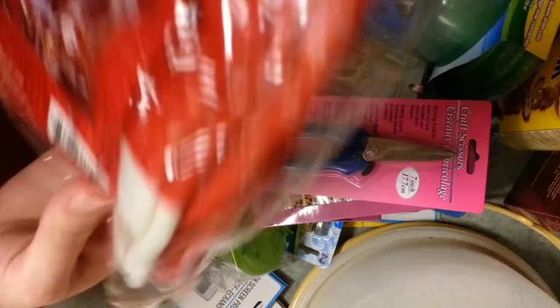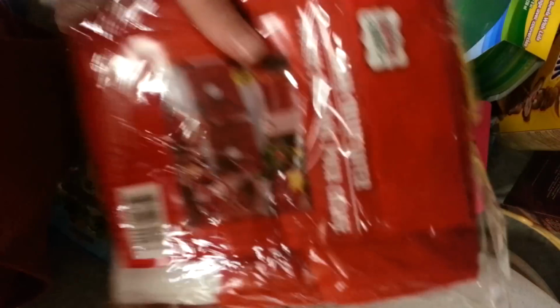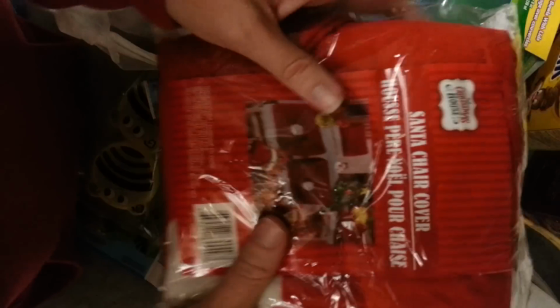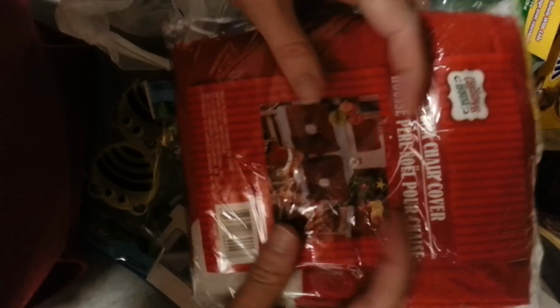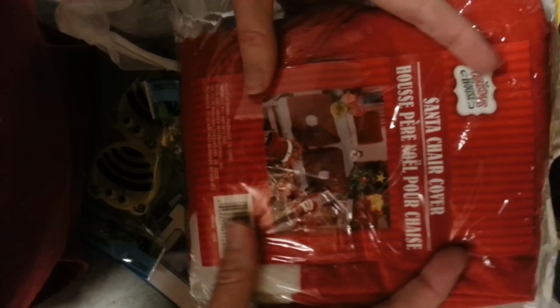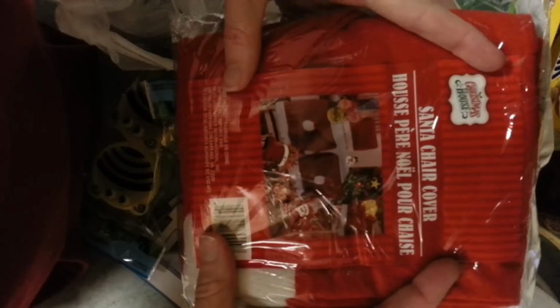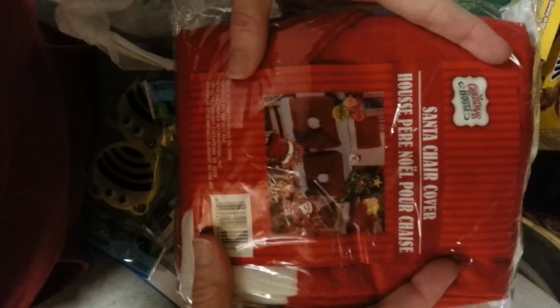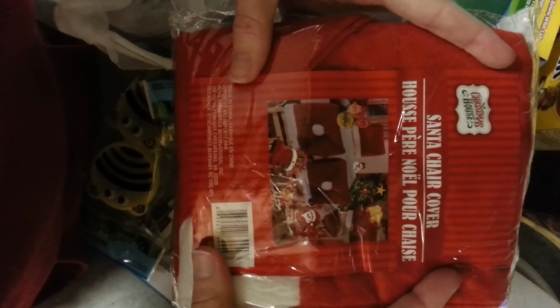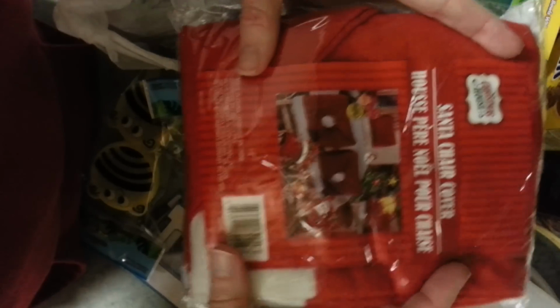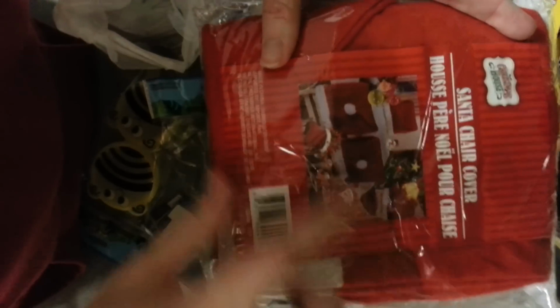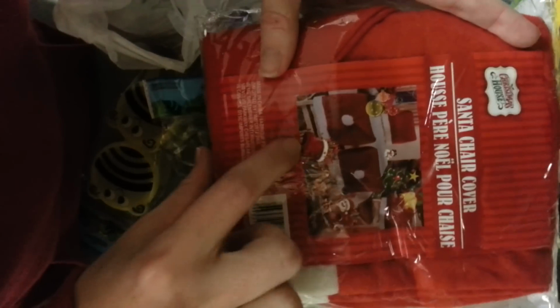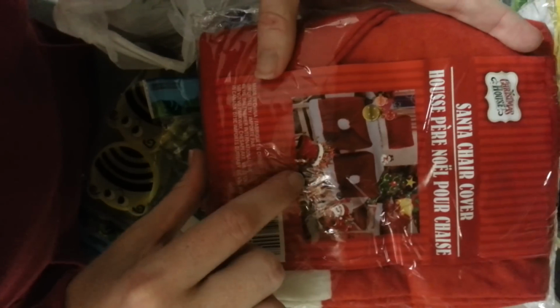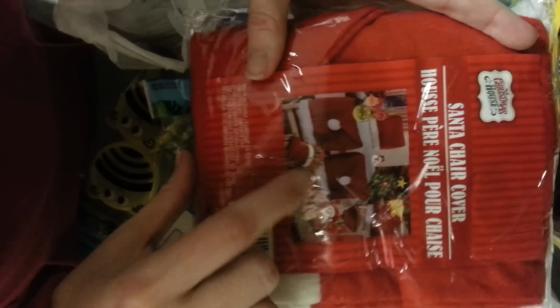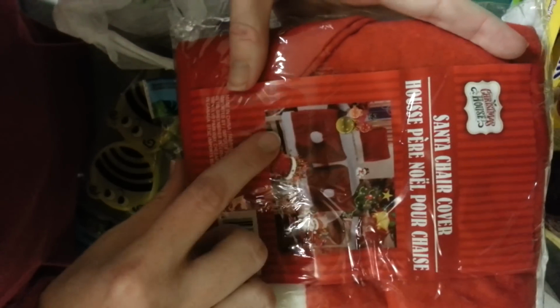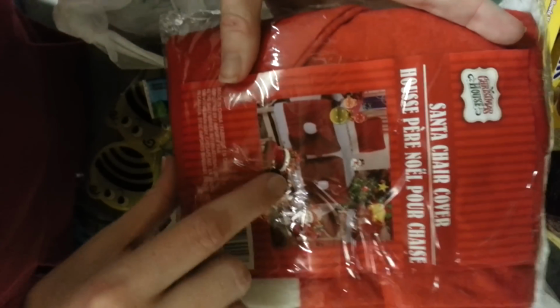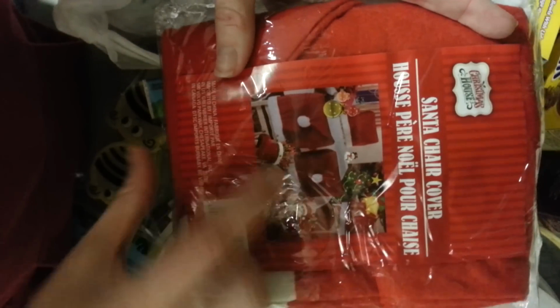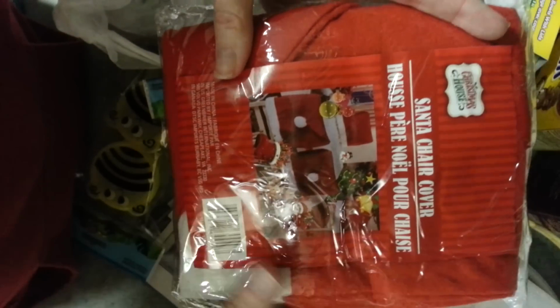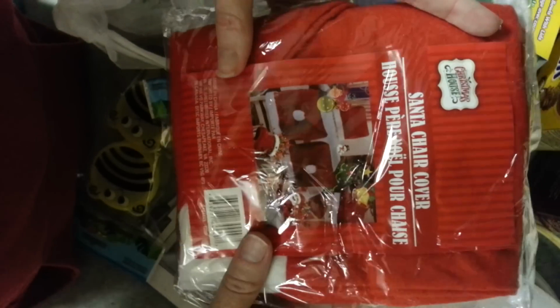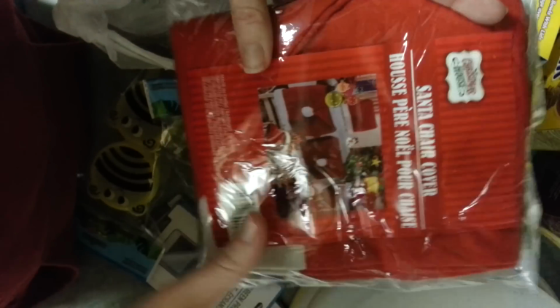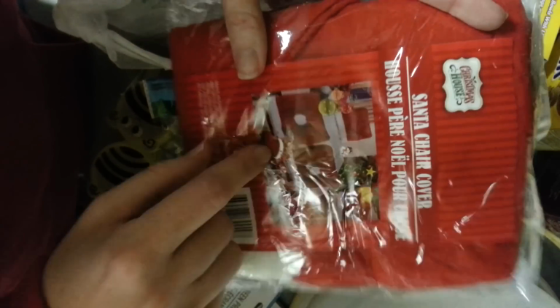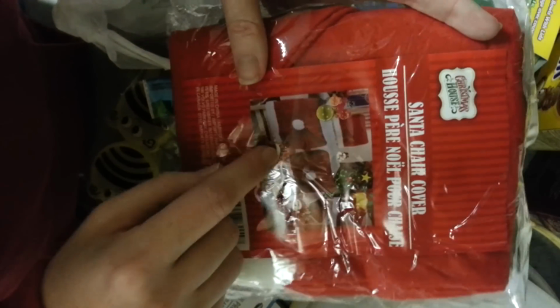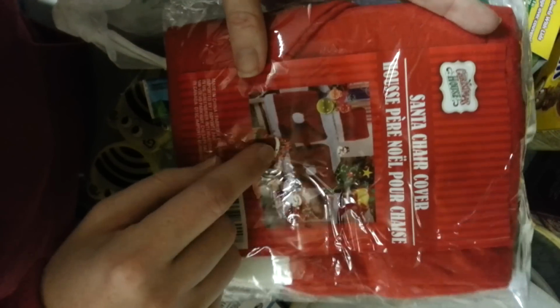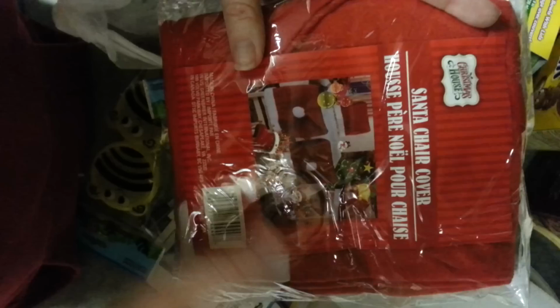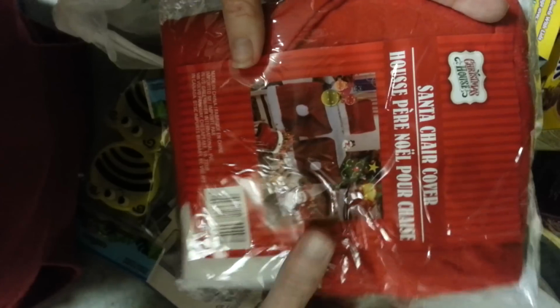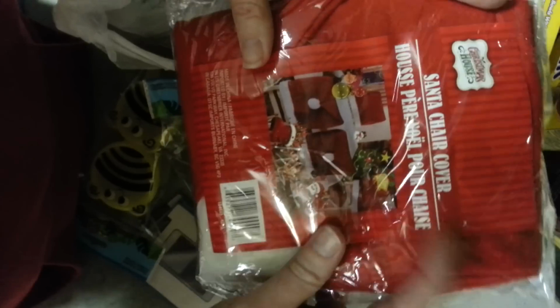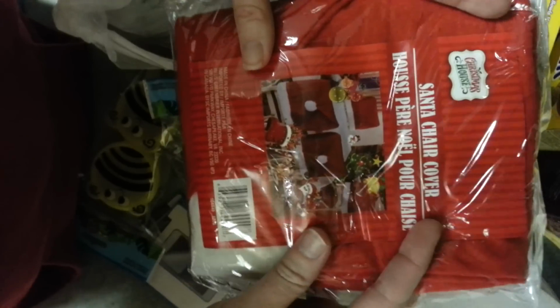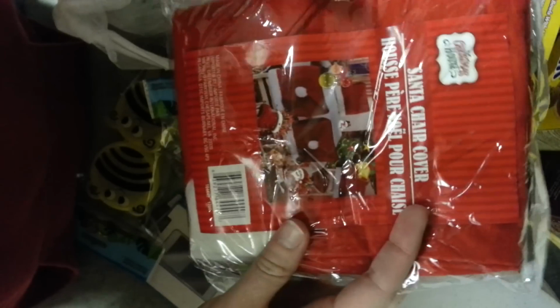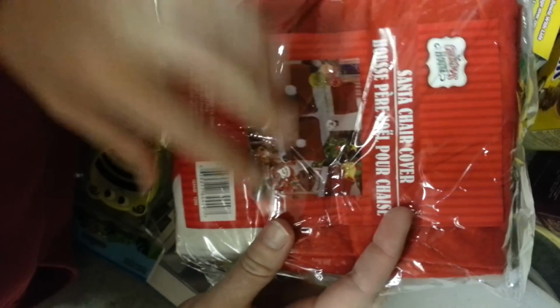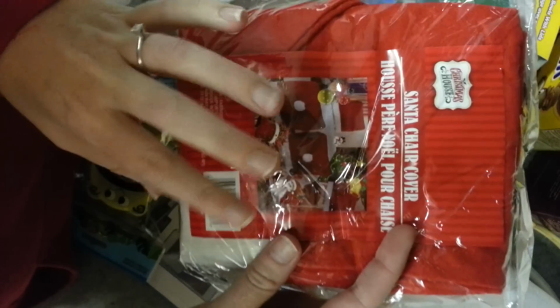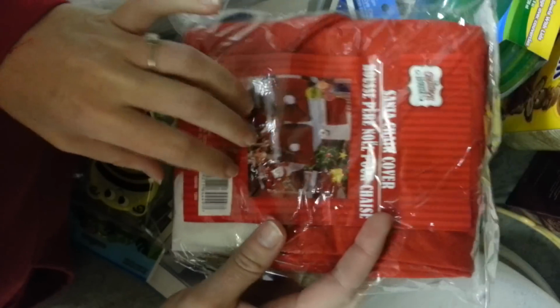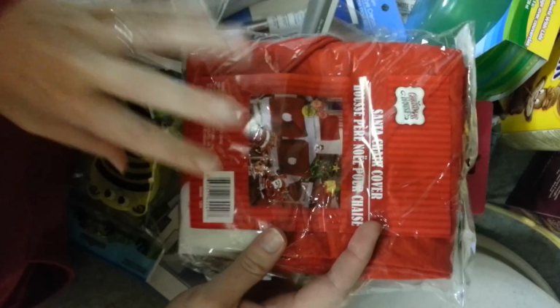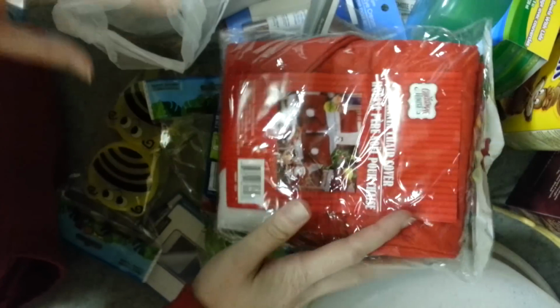And then I got two of these — they go on the chair. I'll show you at the end what it looks like on the chair, but I got two of those.